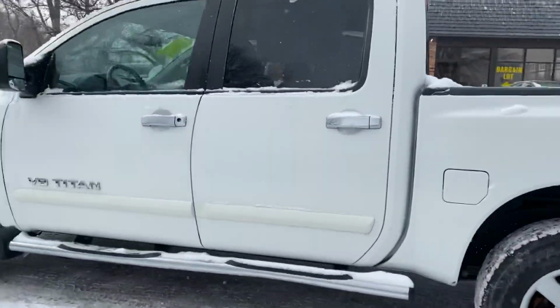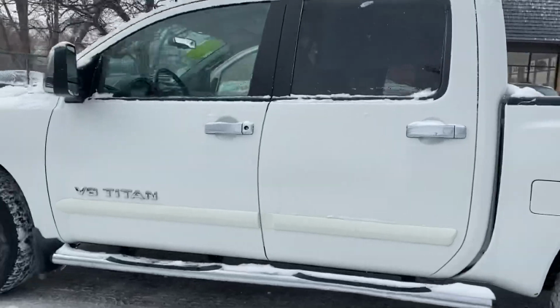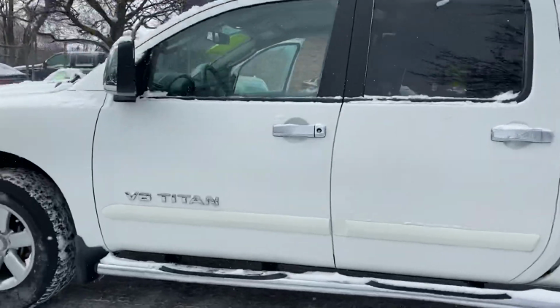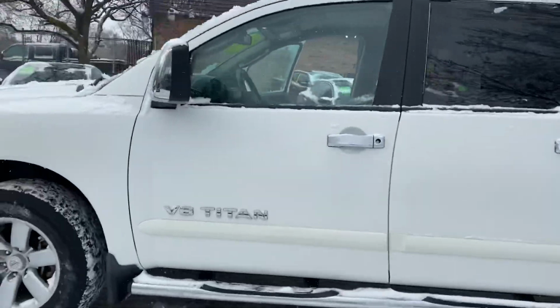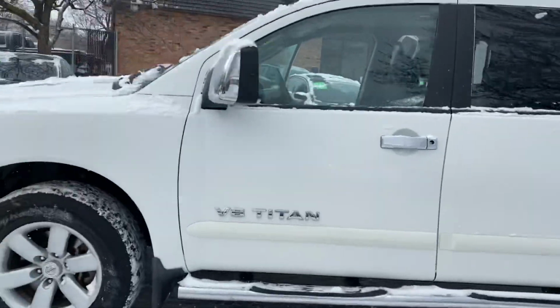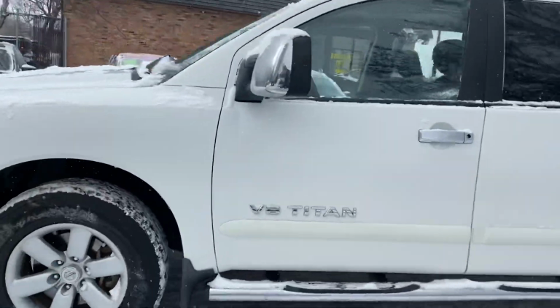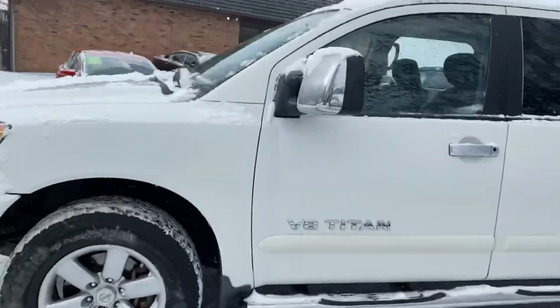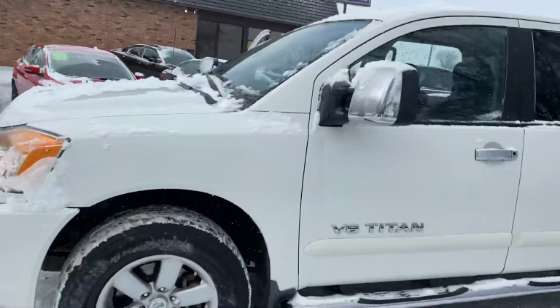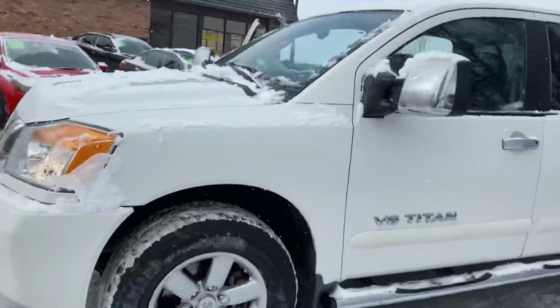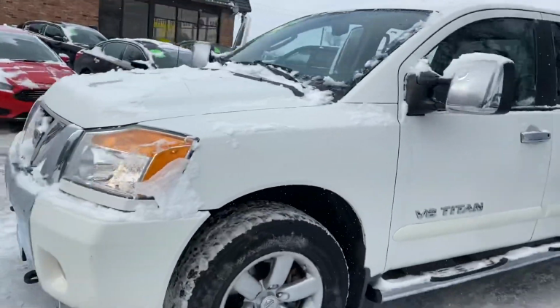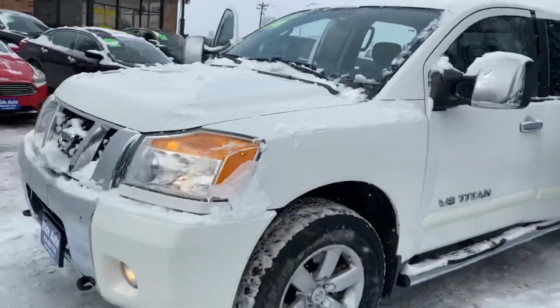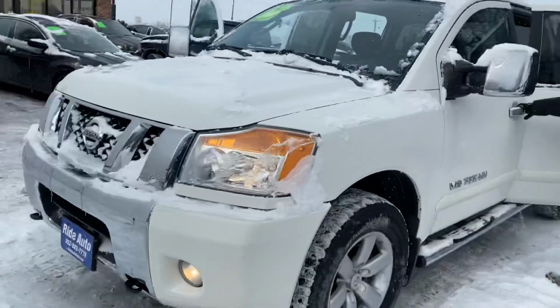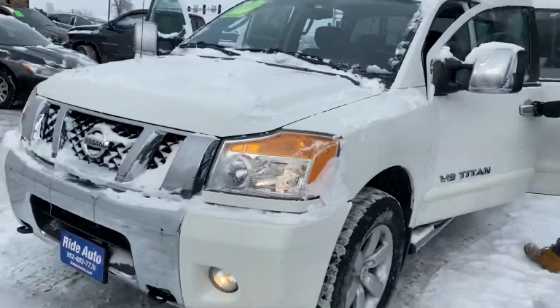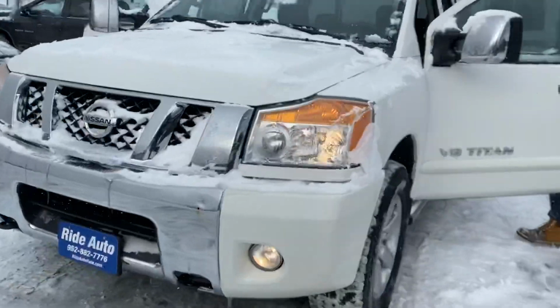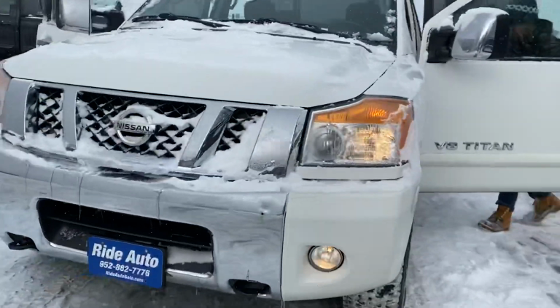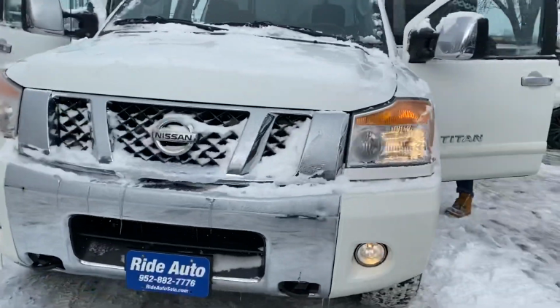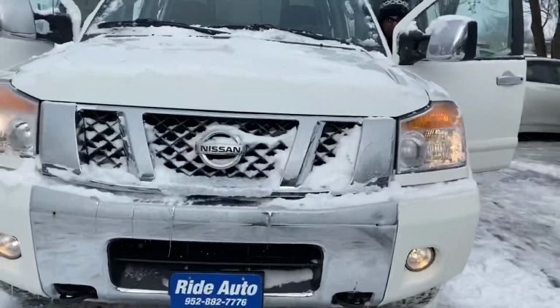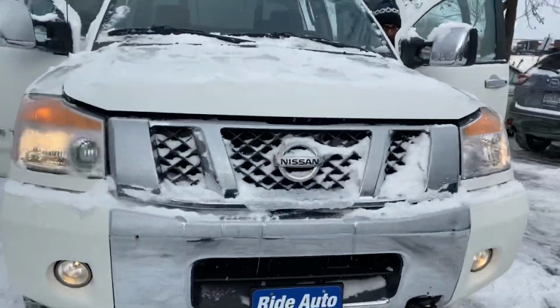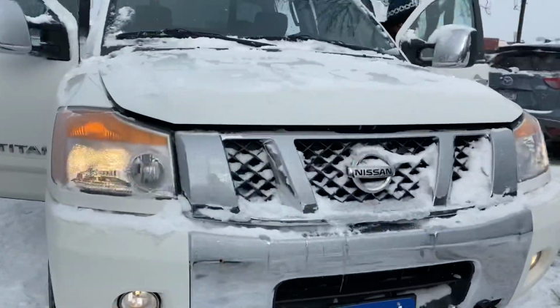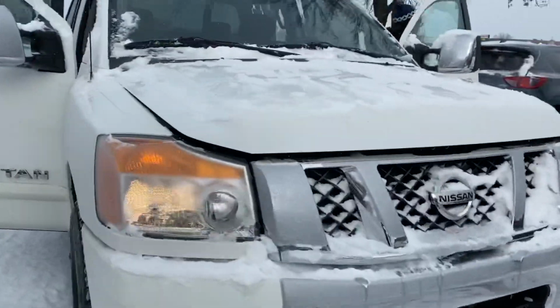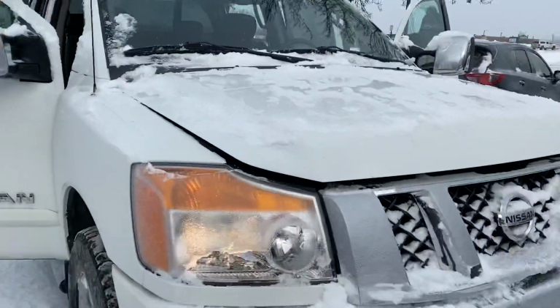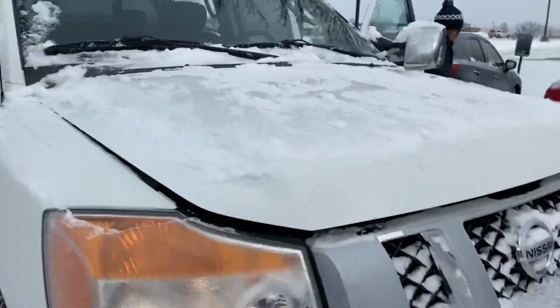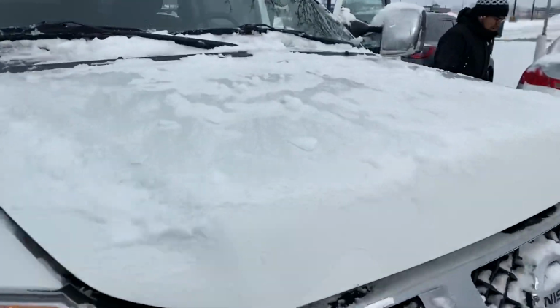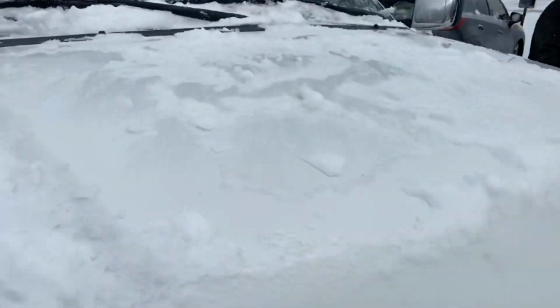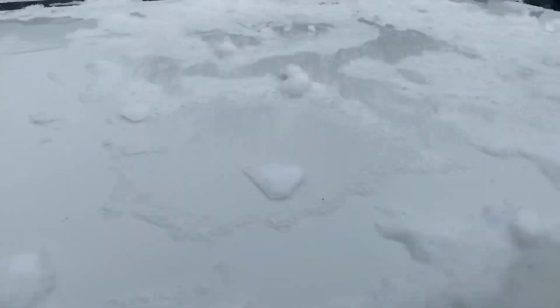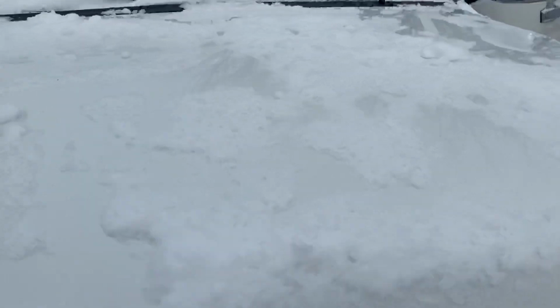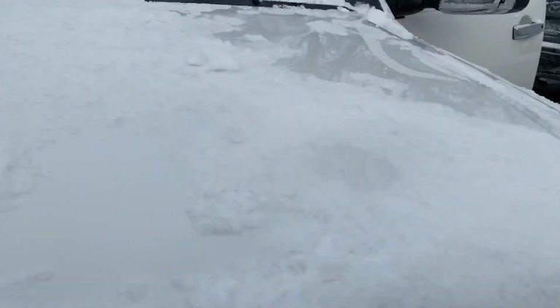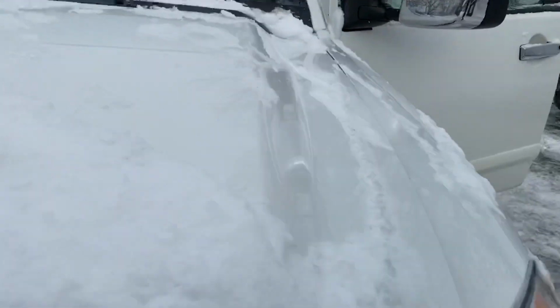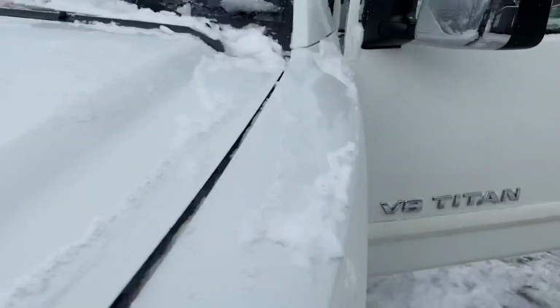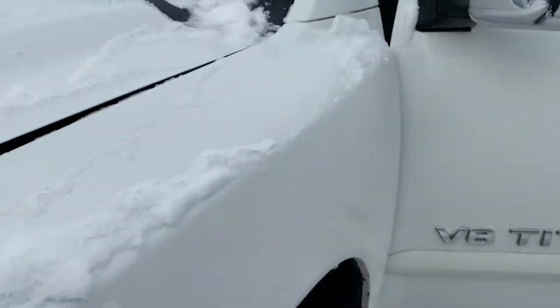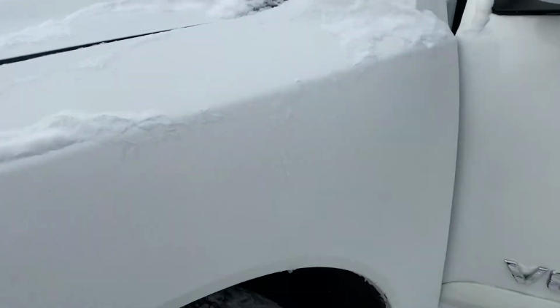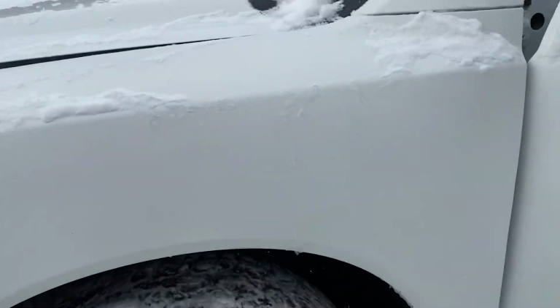It's got the telescopic towing mirror — beautiful truck. Clean title, out-of-state vehicle, very clean. It's got tow hooks, fog lights, there's no hail on this clean title truck, beautiful color.